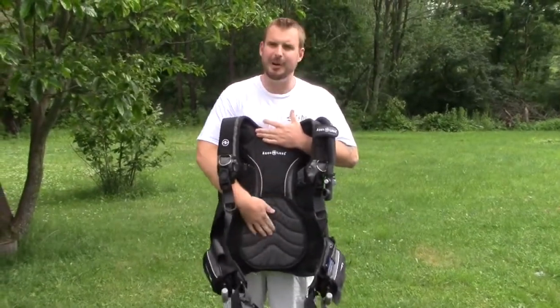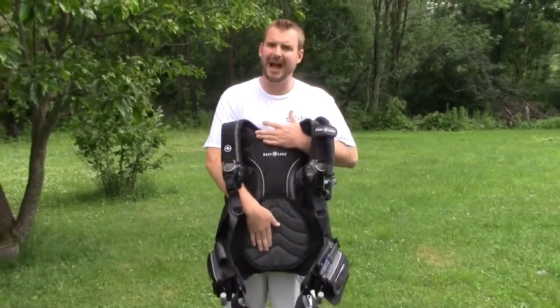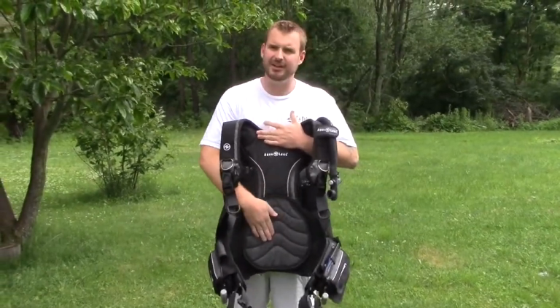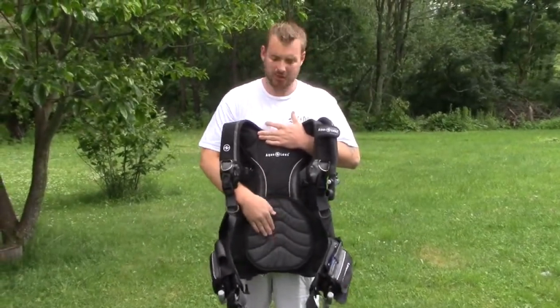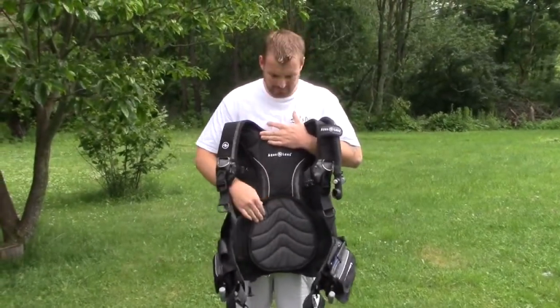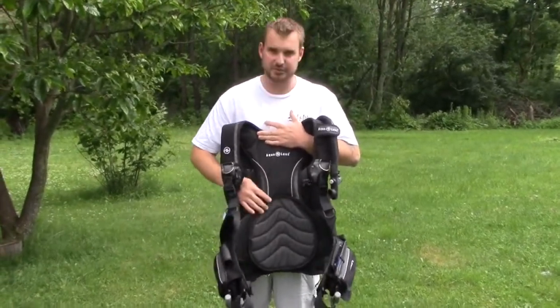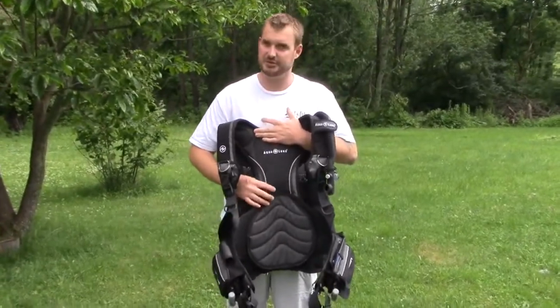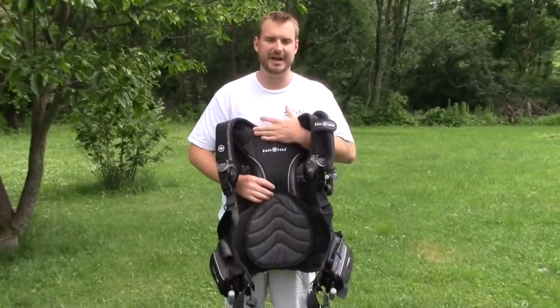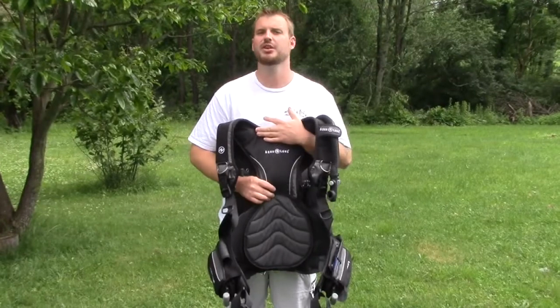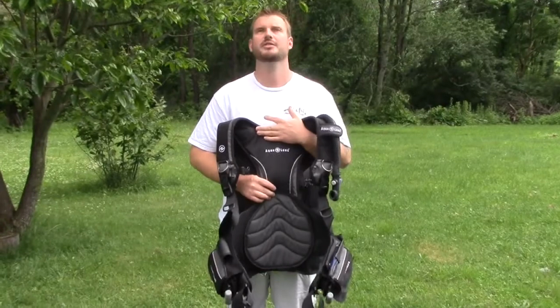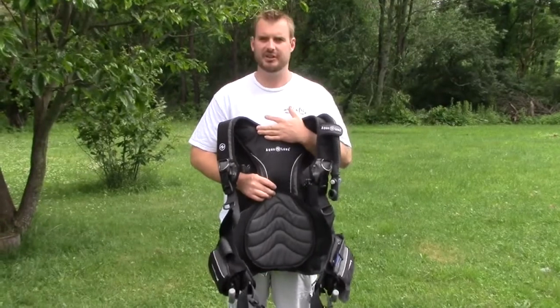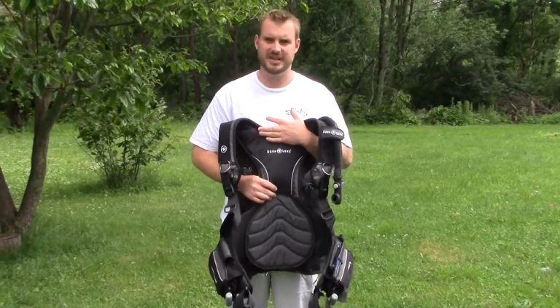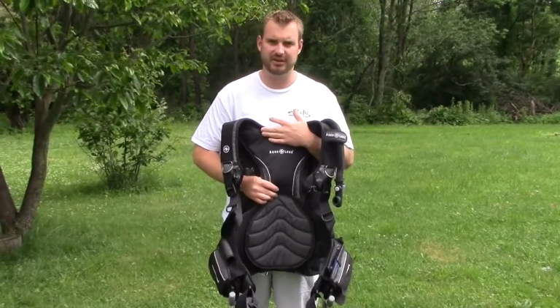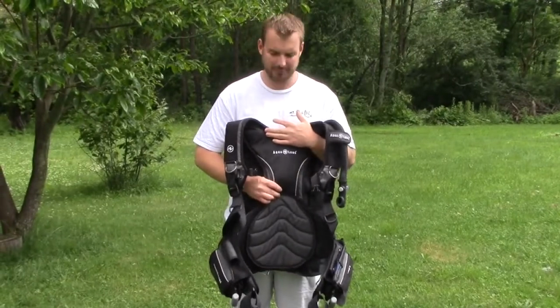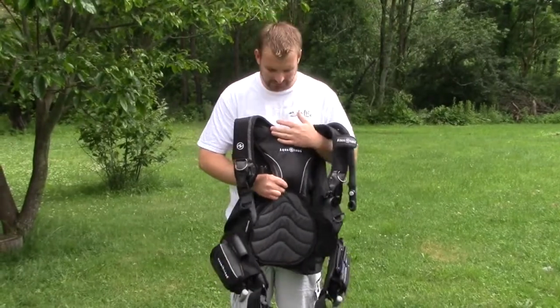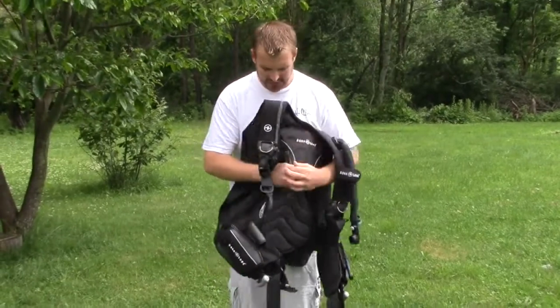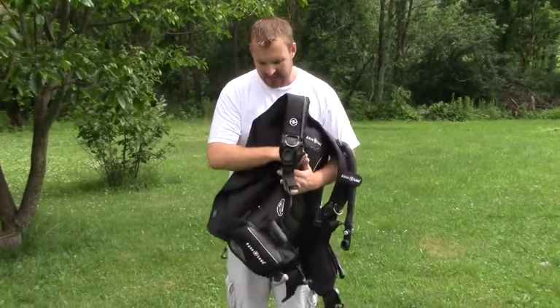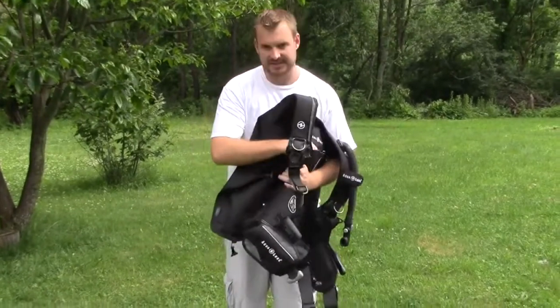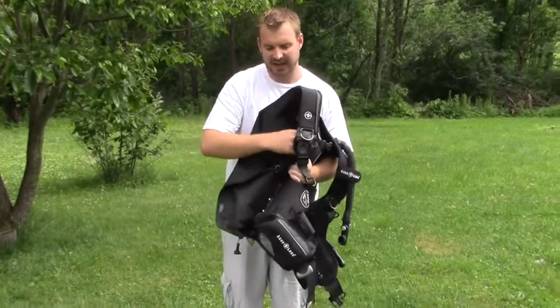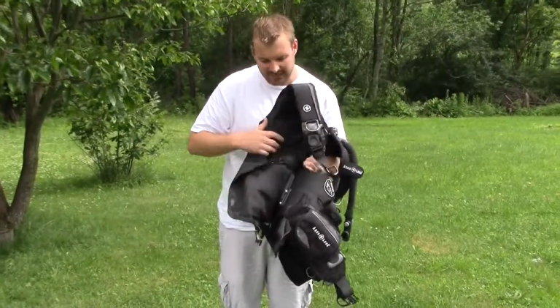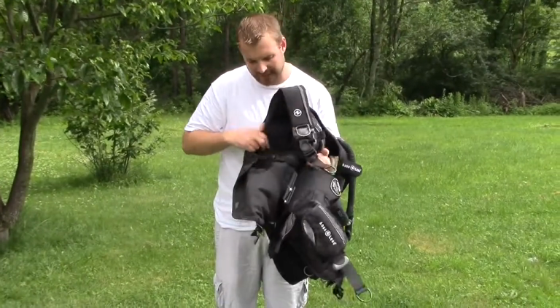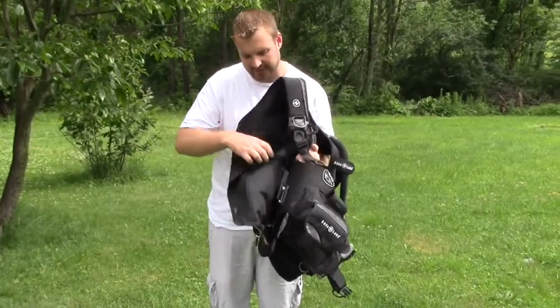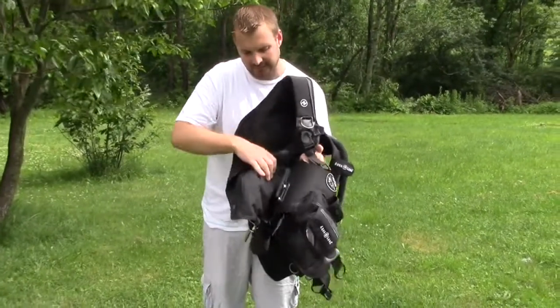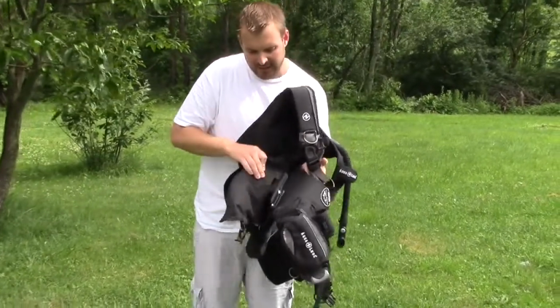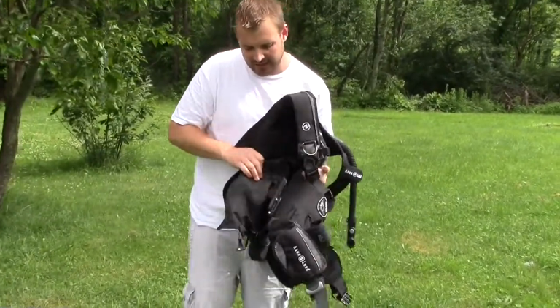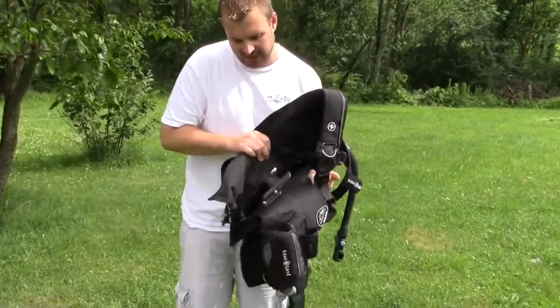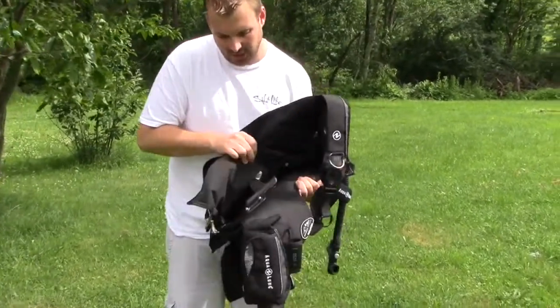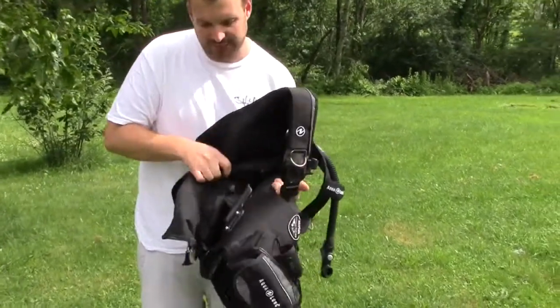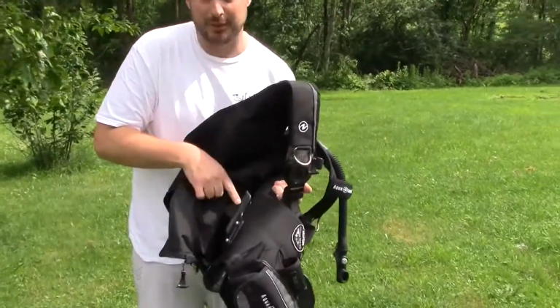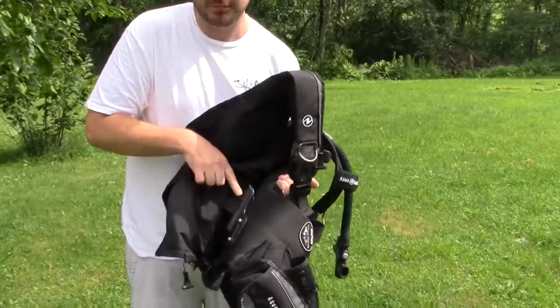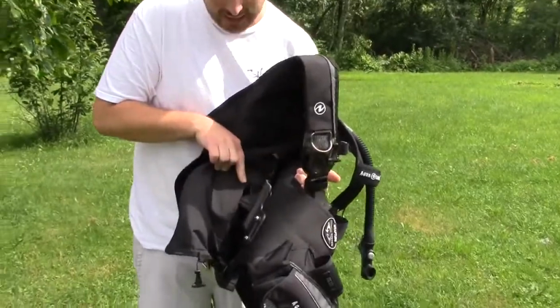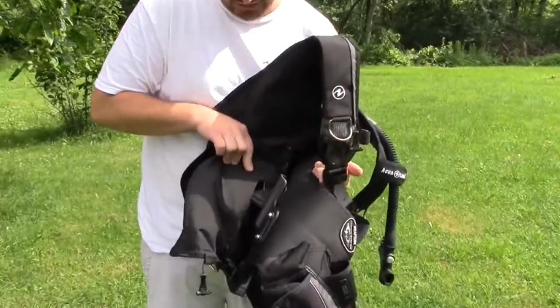The inside of this BC is made of great quality material — it's very soft and very comfortable to wear. It's got padding on the lower back, which is great; you don't even feel the tank on your back. And inside the back right here, it's got a carbon fiber backplate.